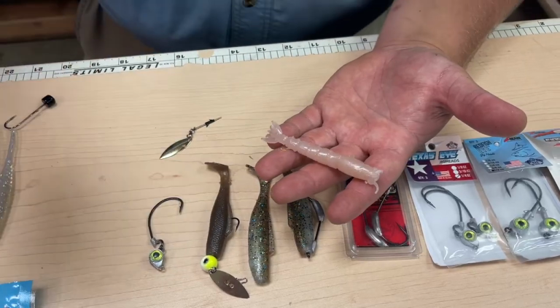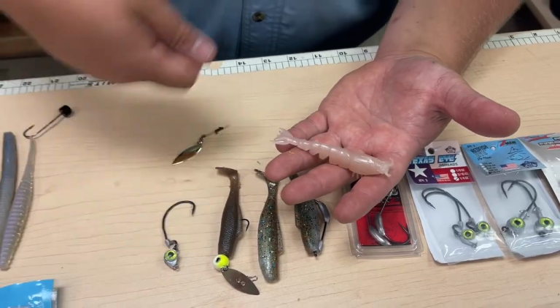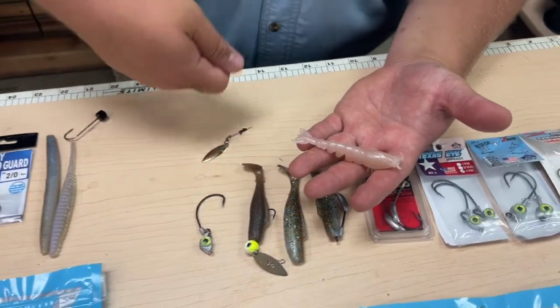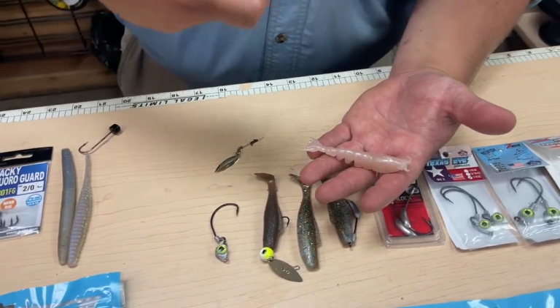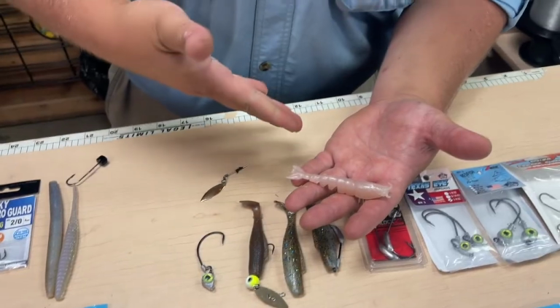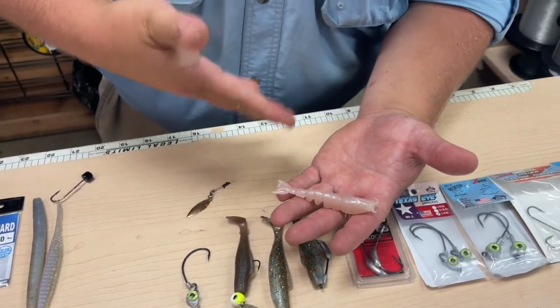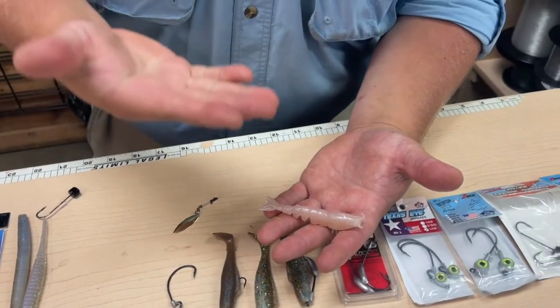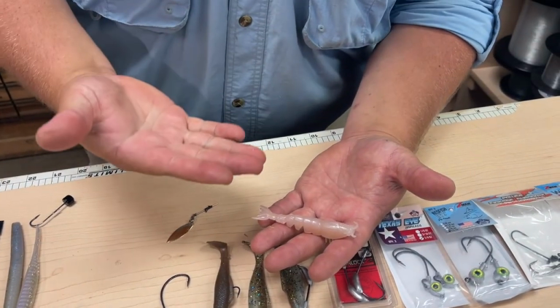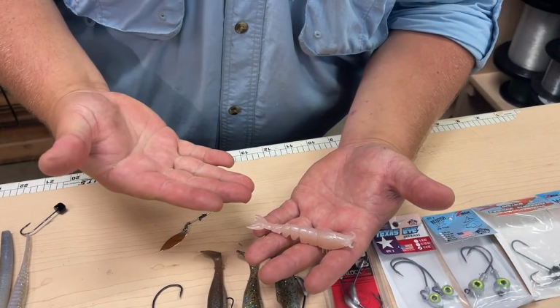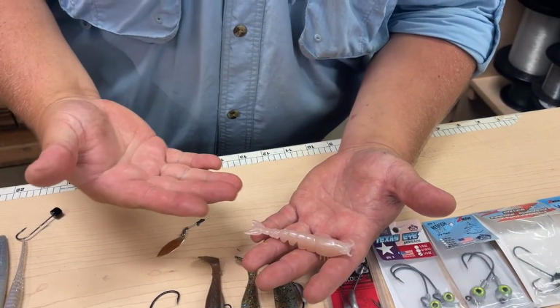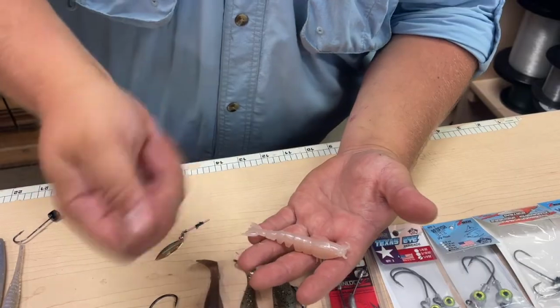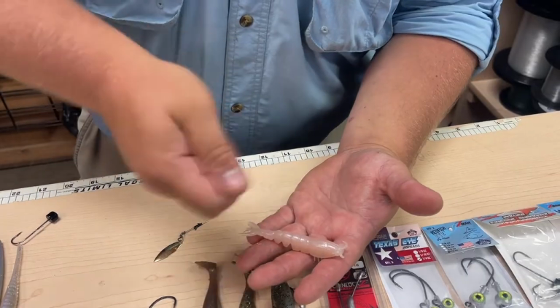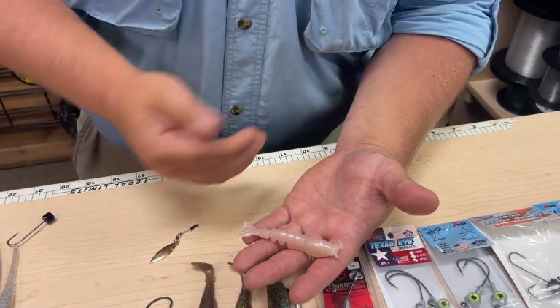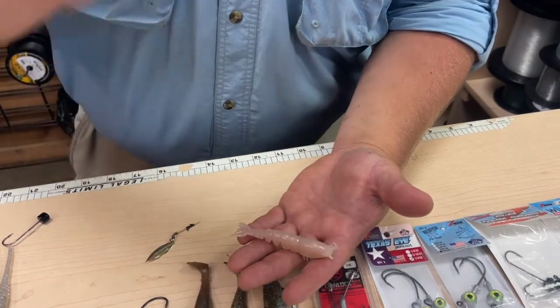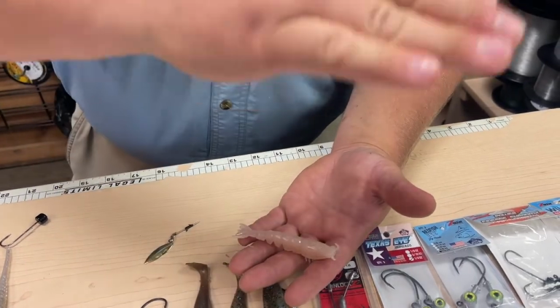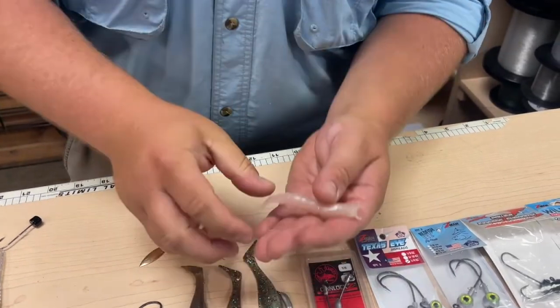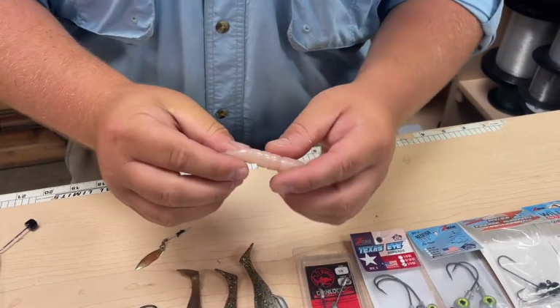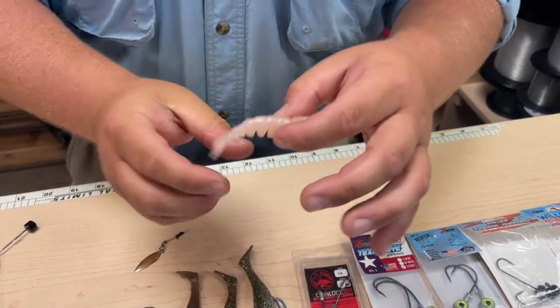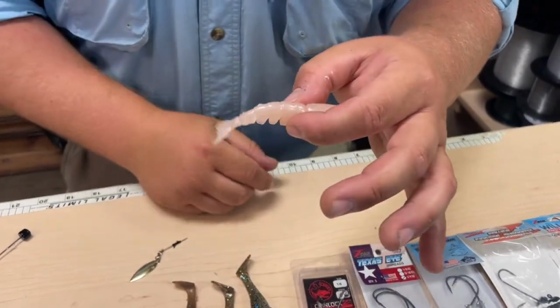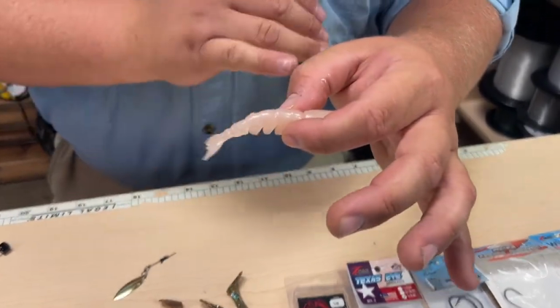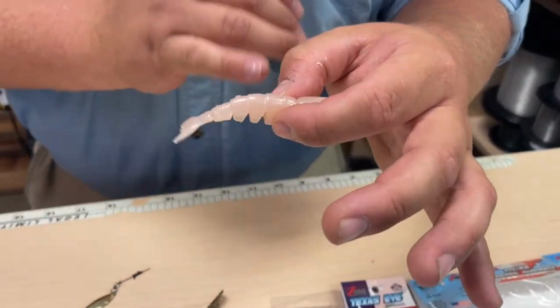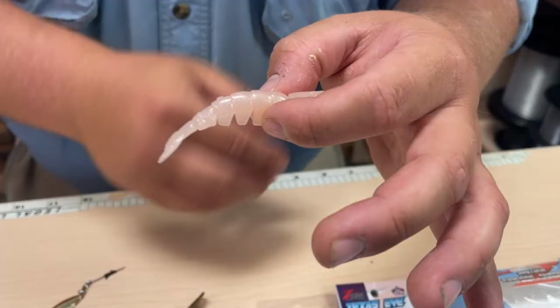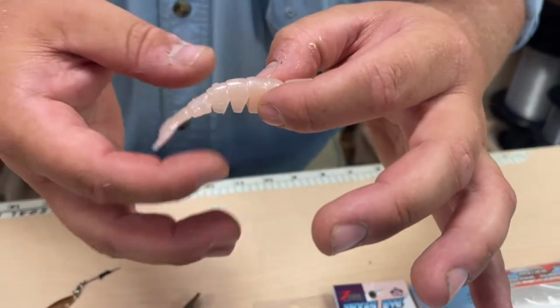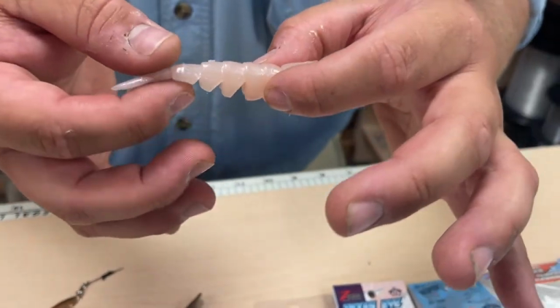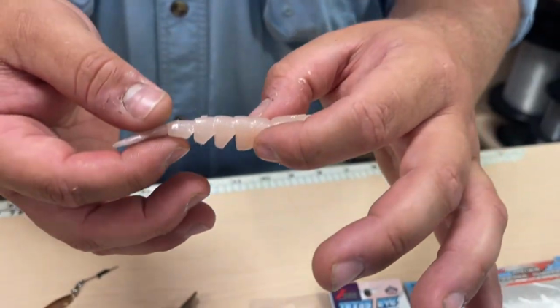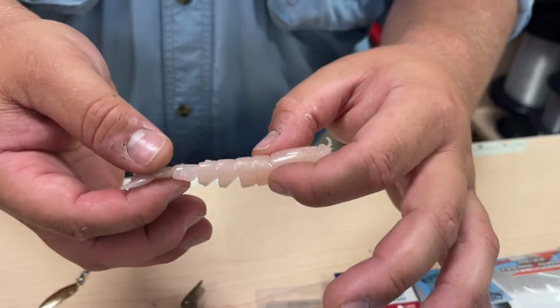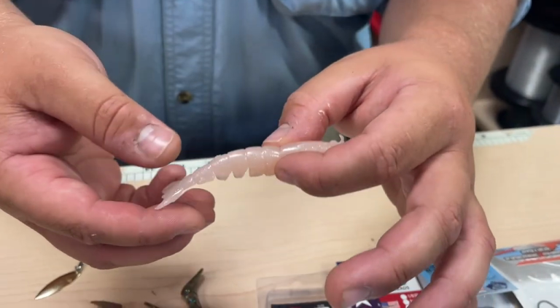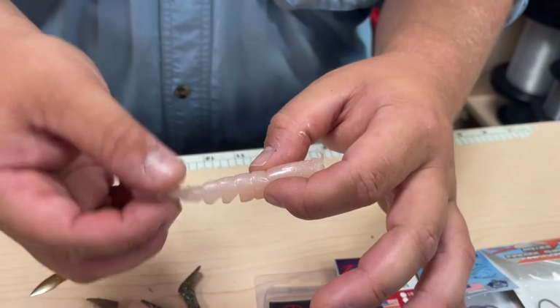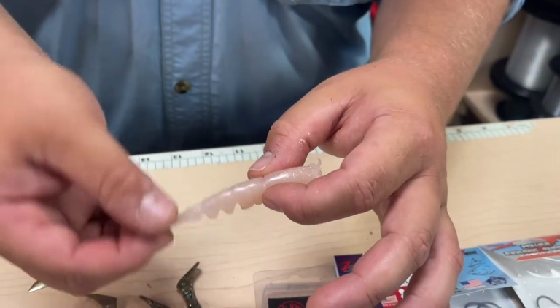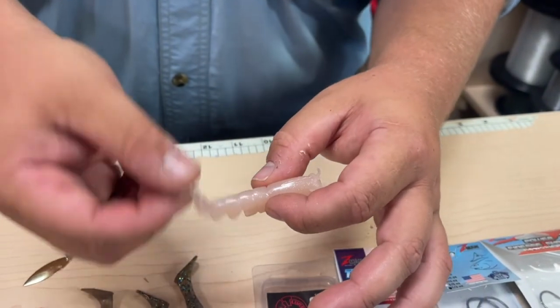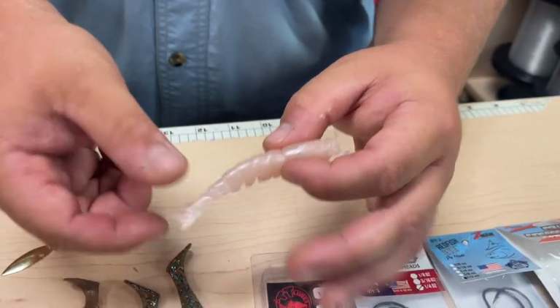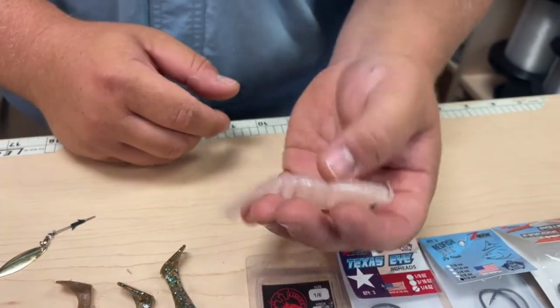Give it pop-pop-pop, let it pause, let it fall down, jerk it, and let it dance around. Depending on how you rig it, it'll fall with a descent and this whole tail will kind of move around just like a real shrimp.